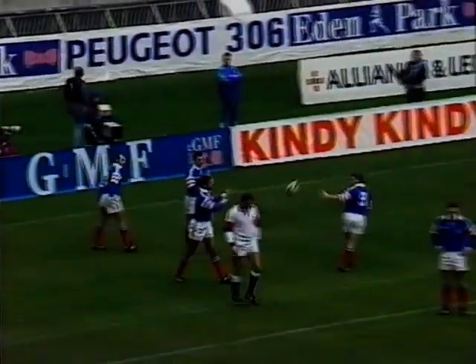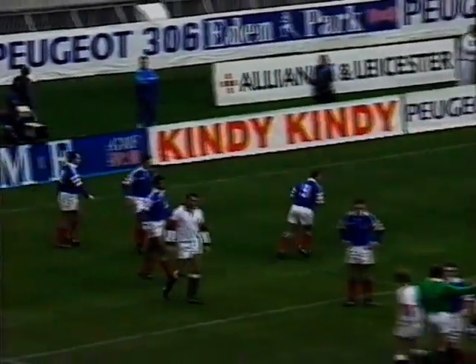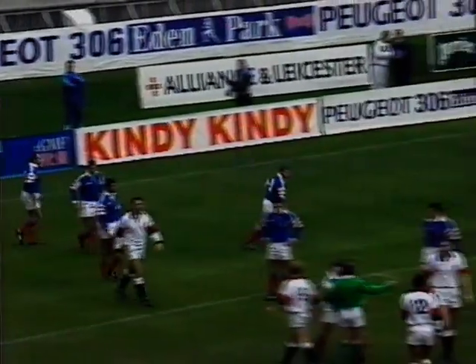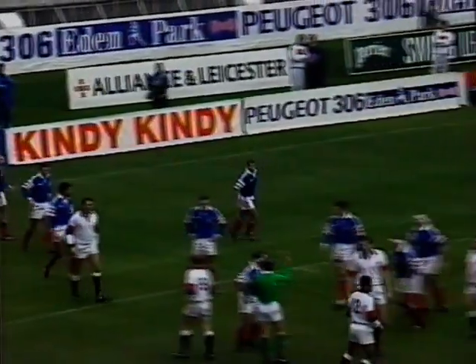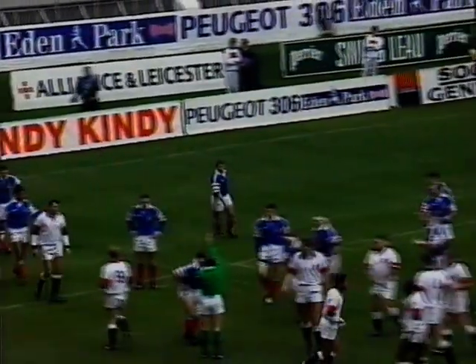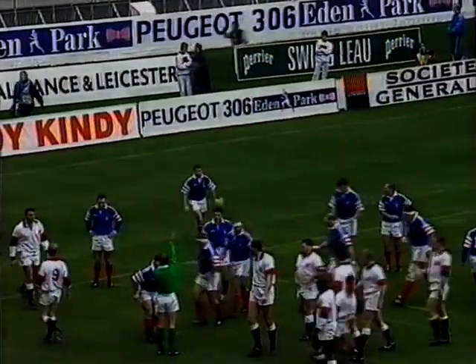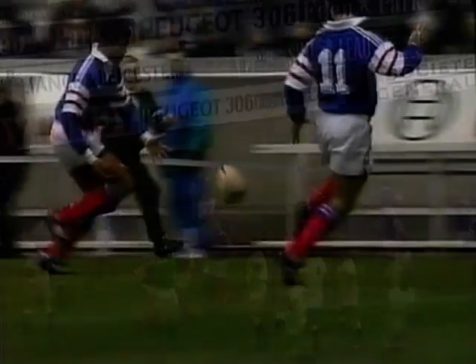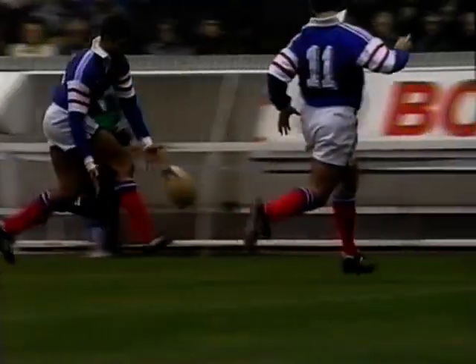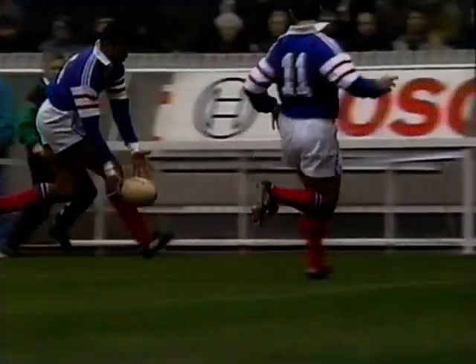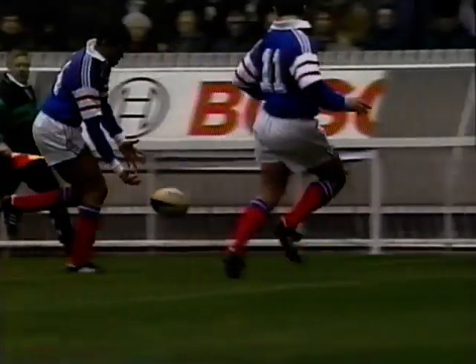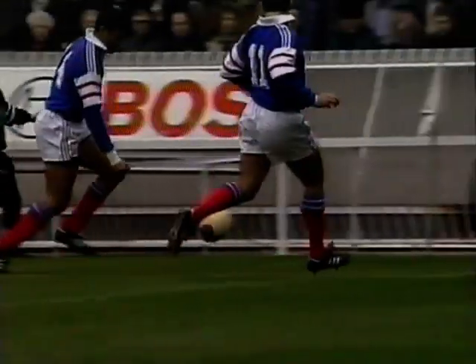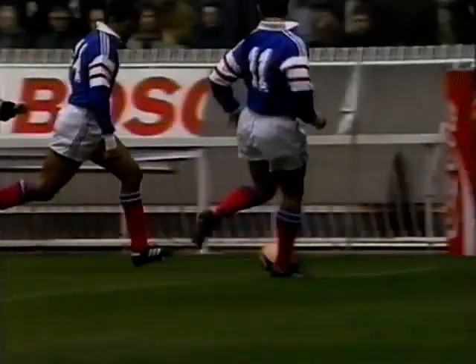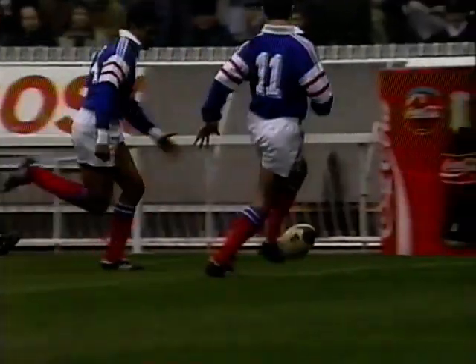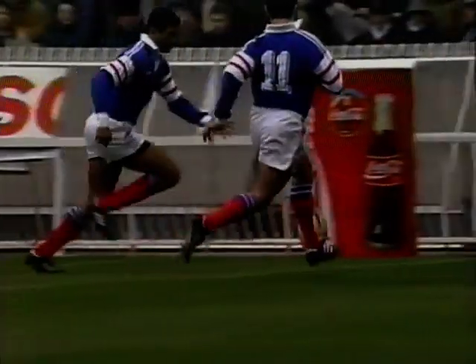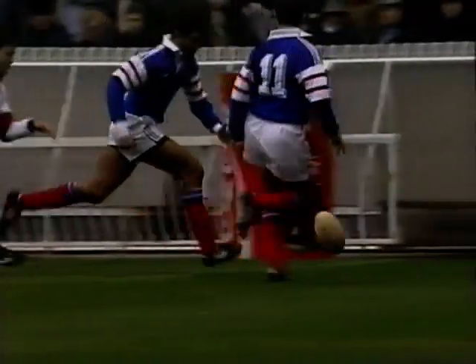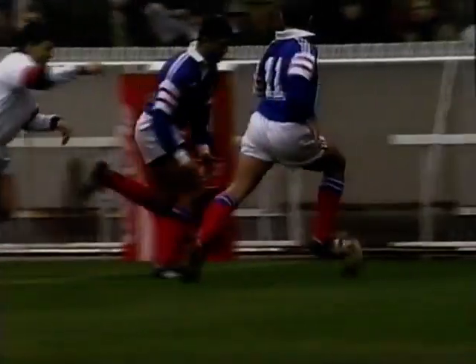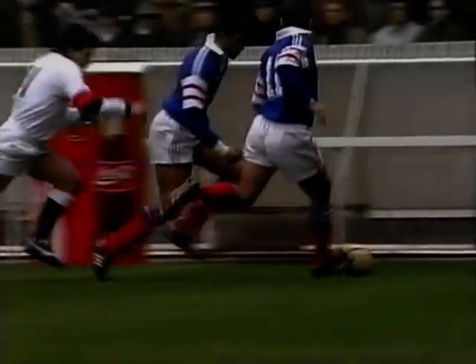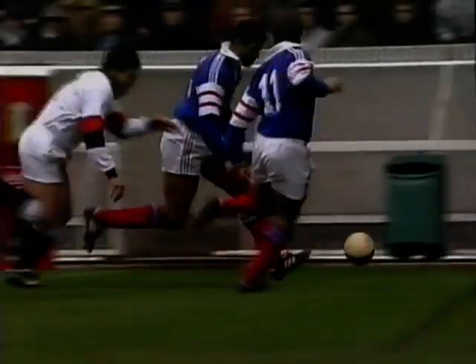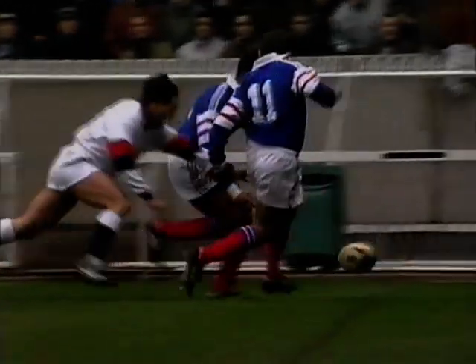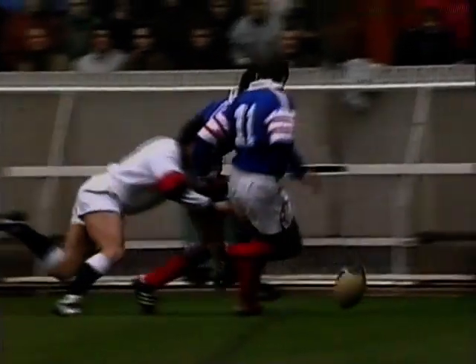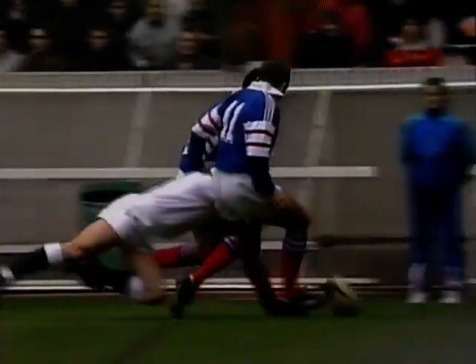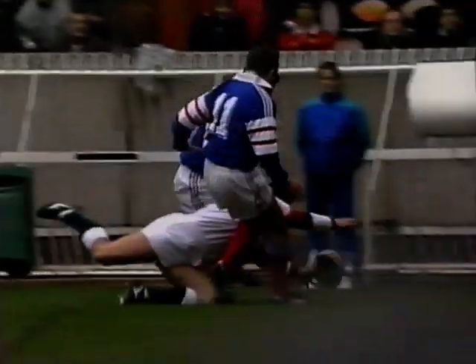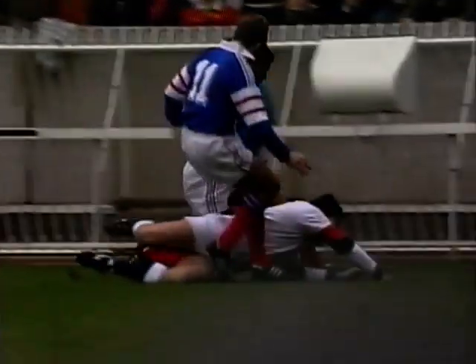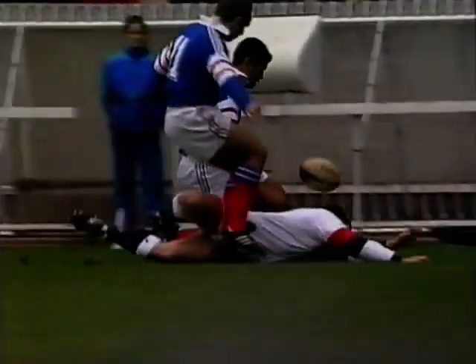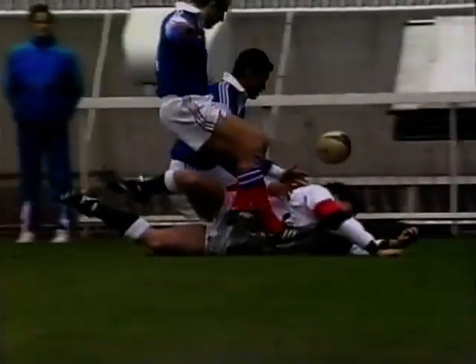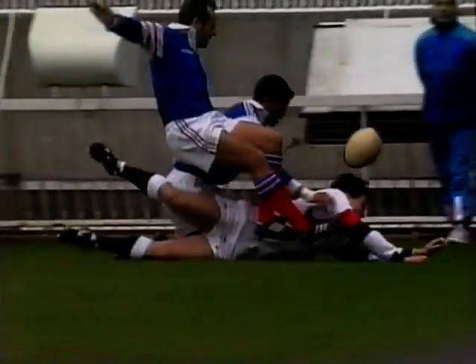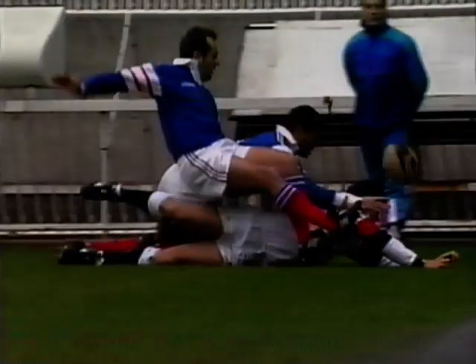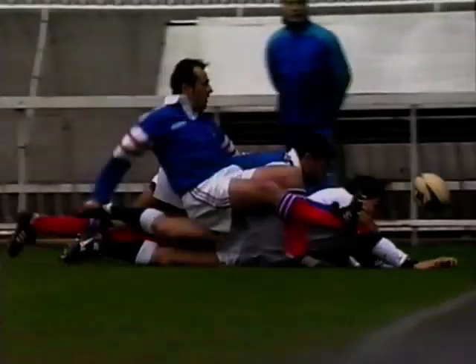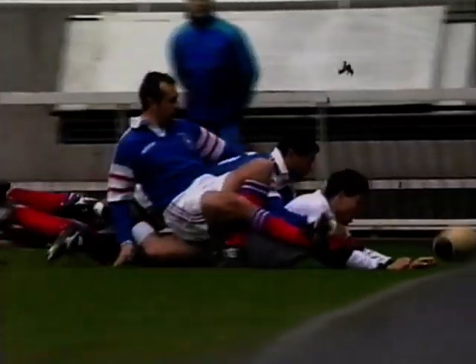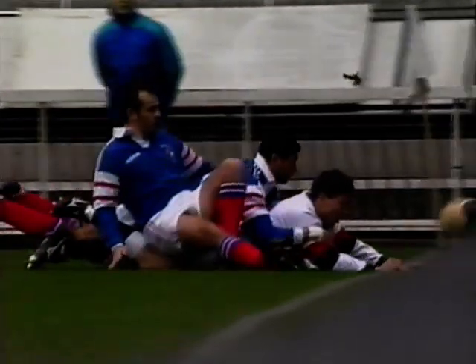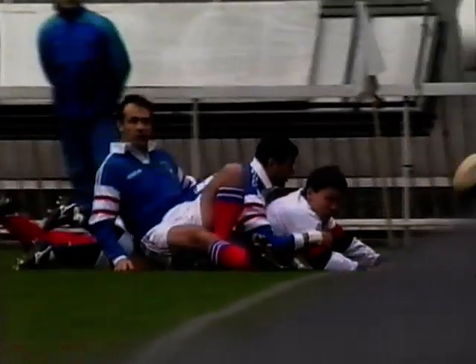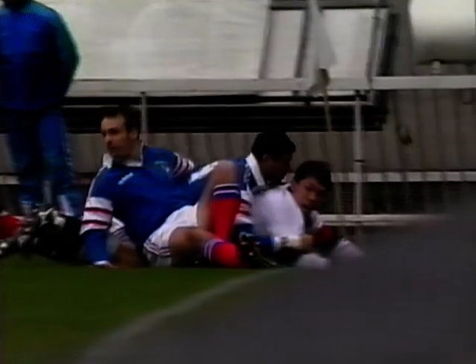There has to be a question as to whether or not Ntamak got the downward pressure. Watch this — you see here, there's a possibility that Underwood may not have grounded it either. It was that close.